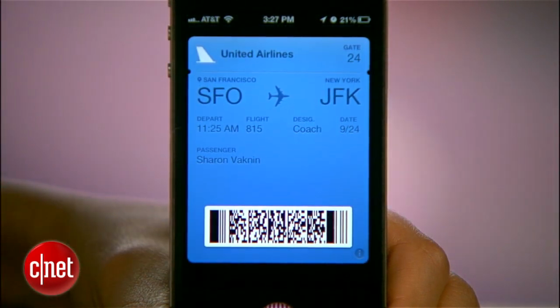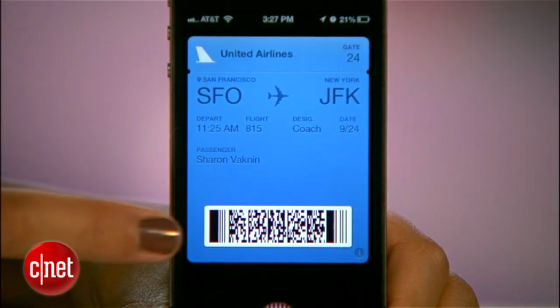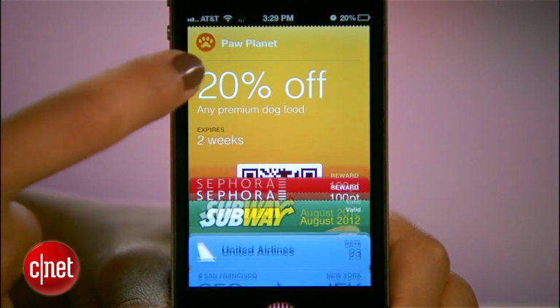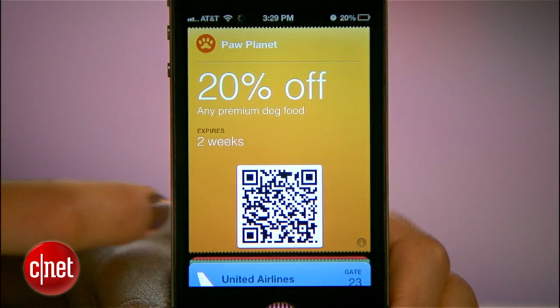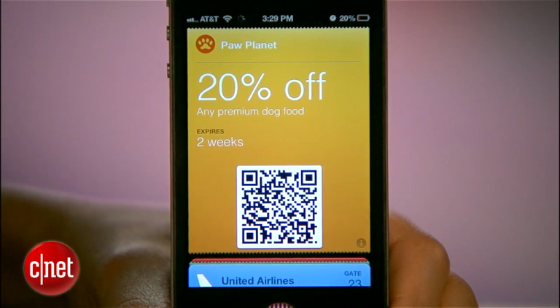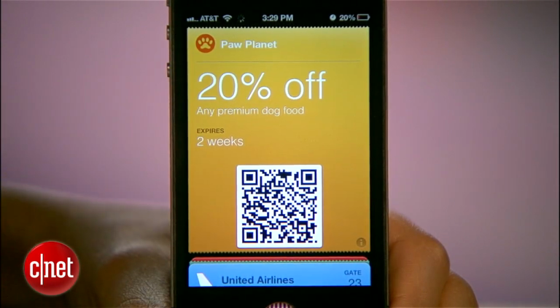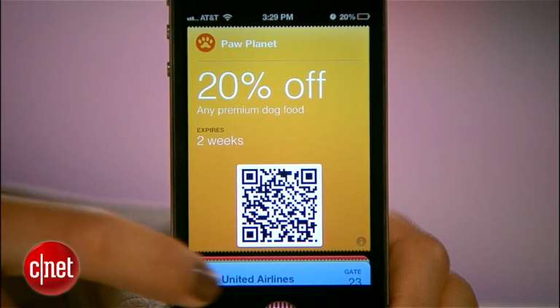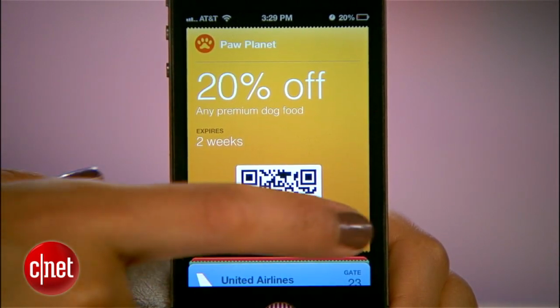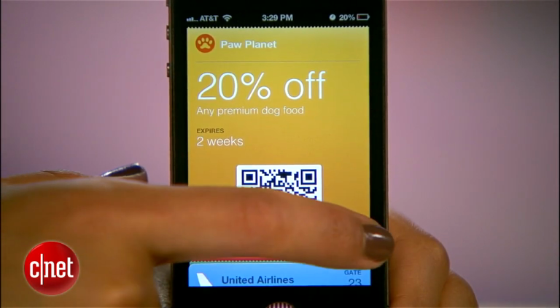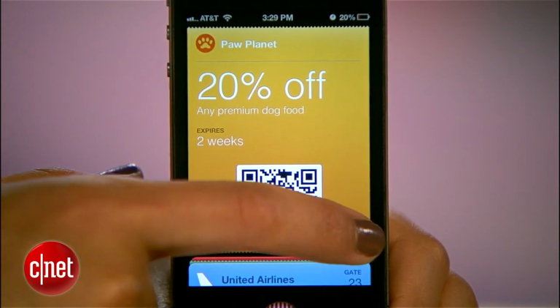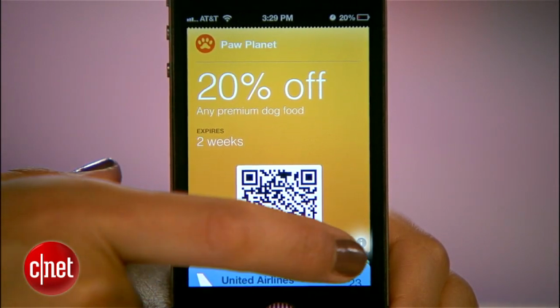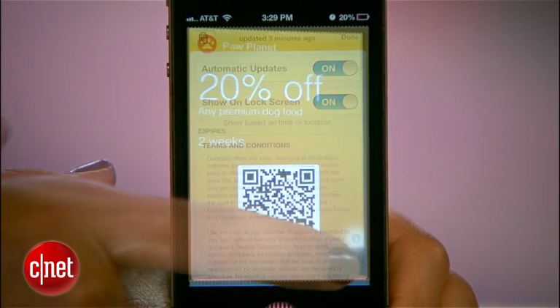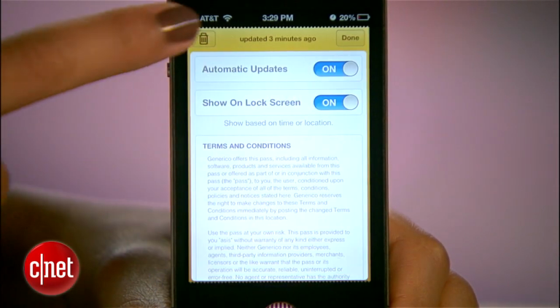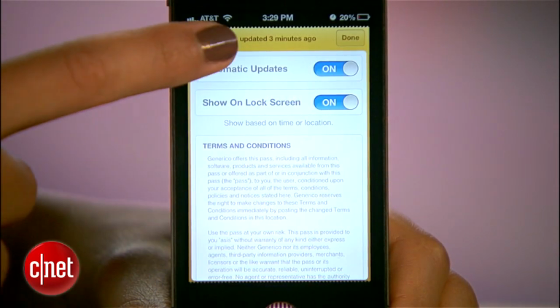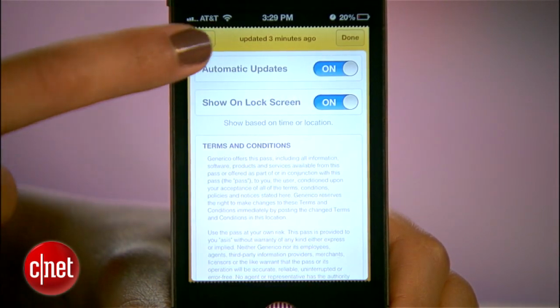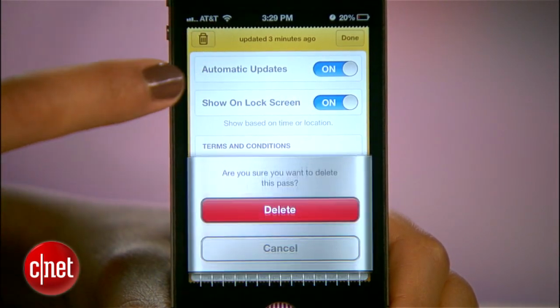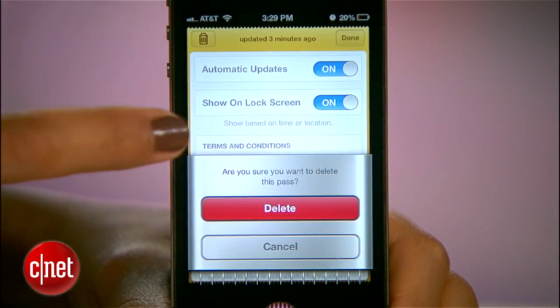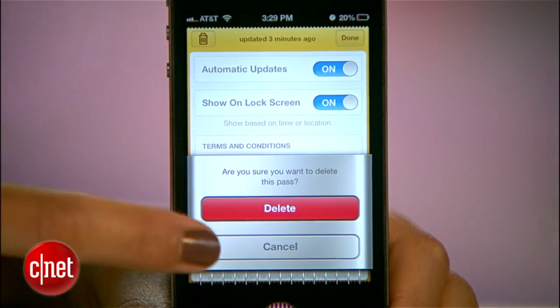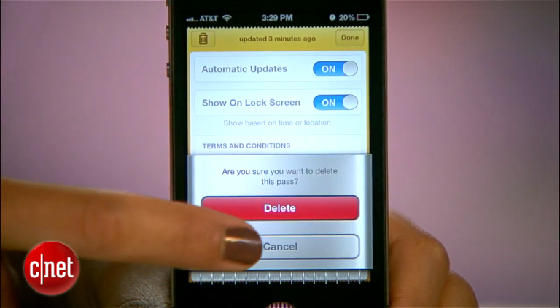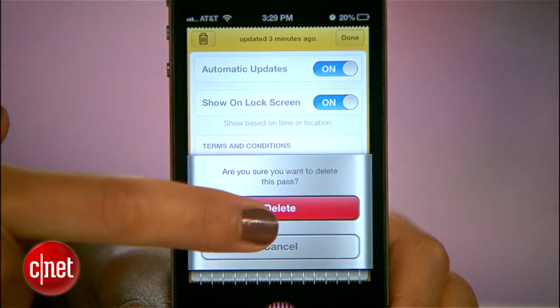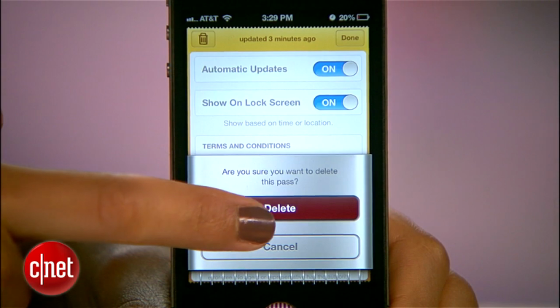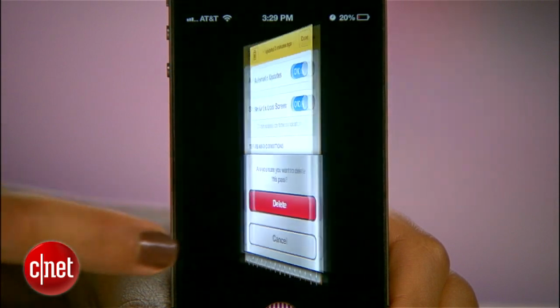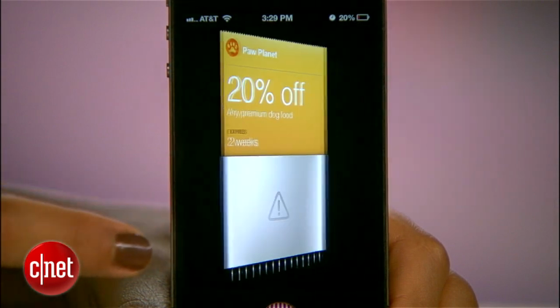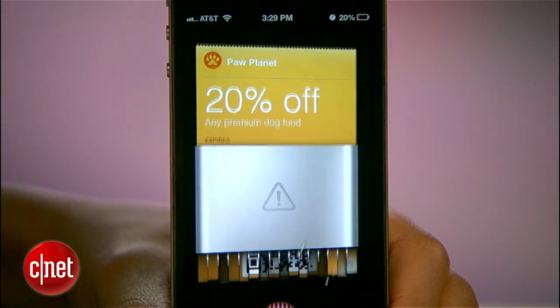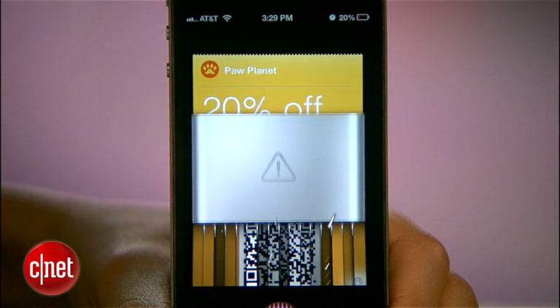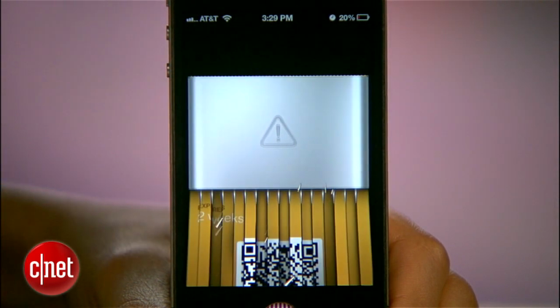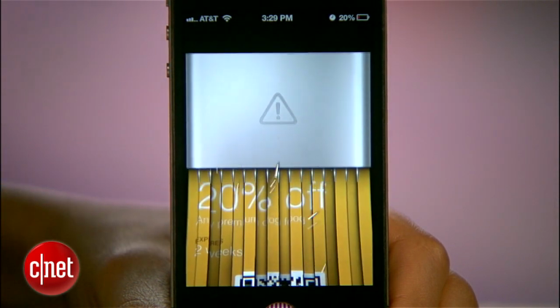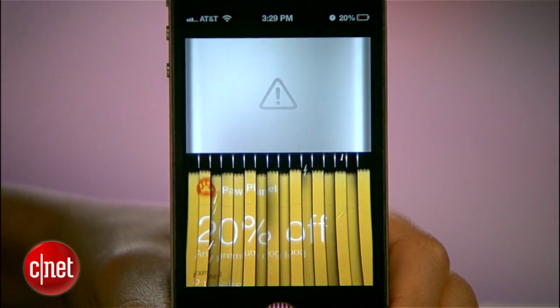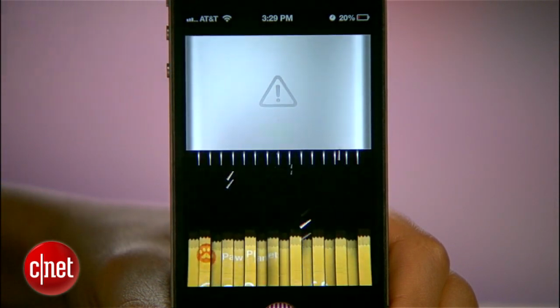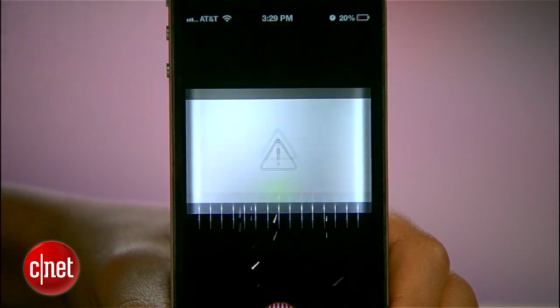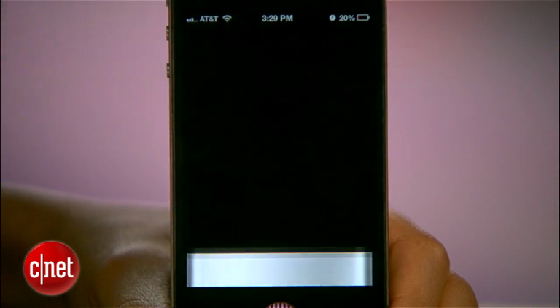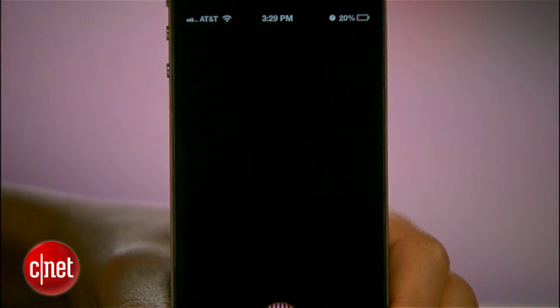Once you're done with the pass, you can delete it by tapping the info button, then the trash can at the top. You'll see this fun shredding animation, and then it's gone.